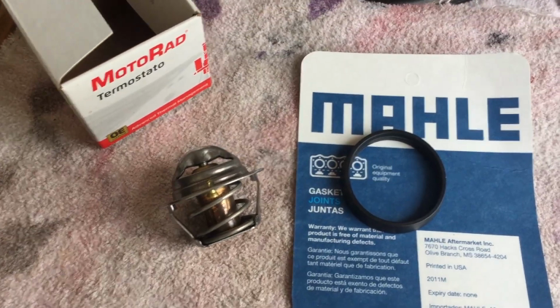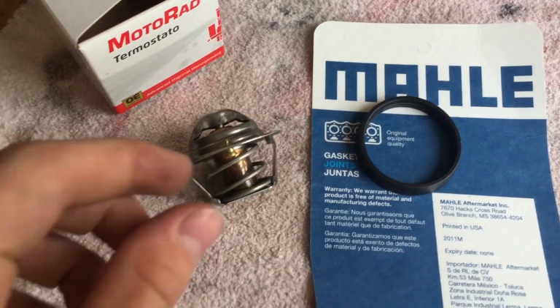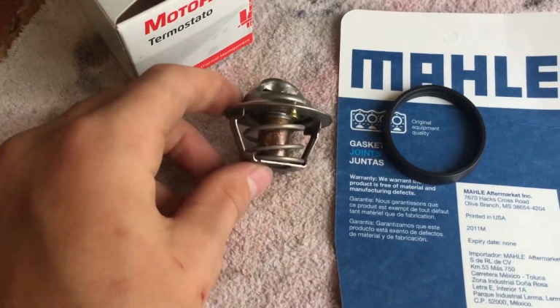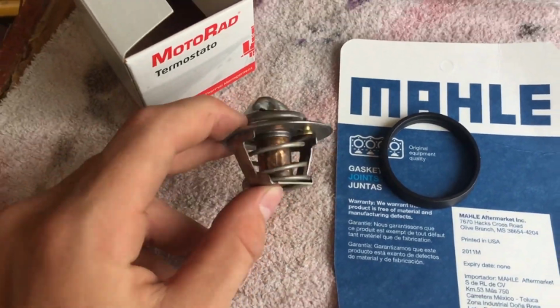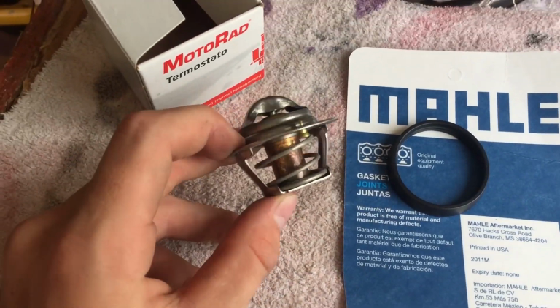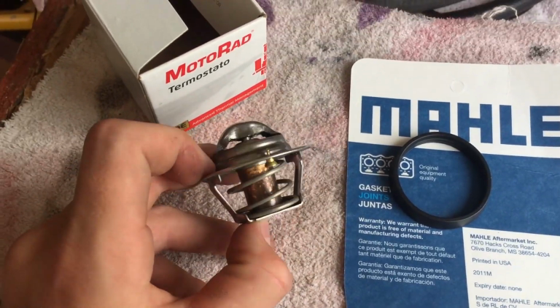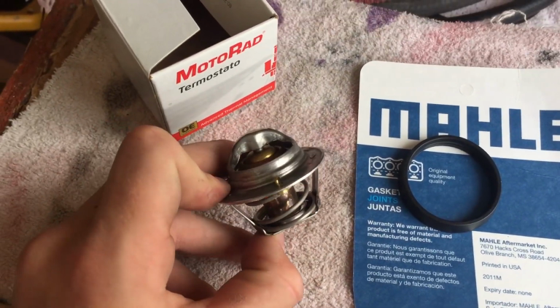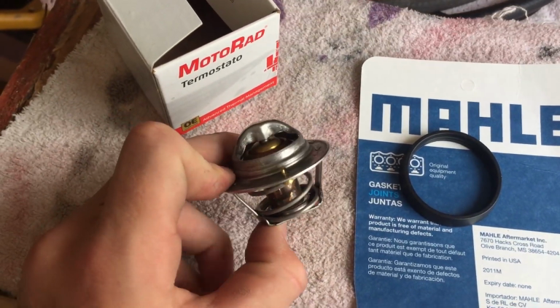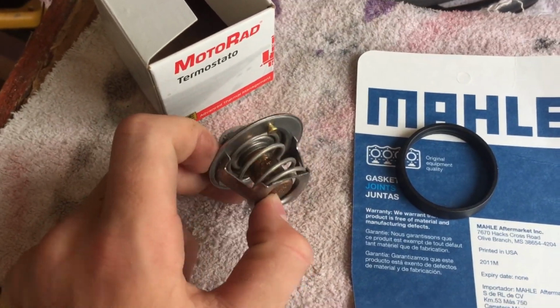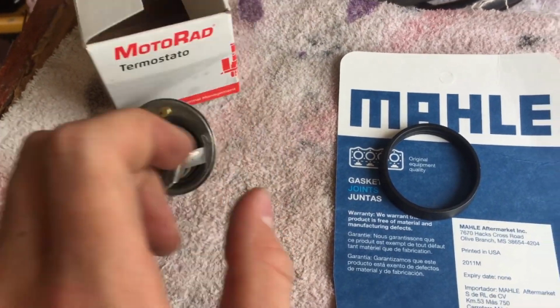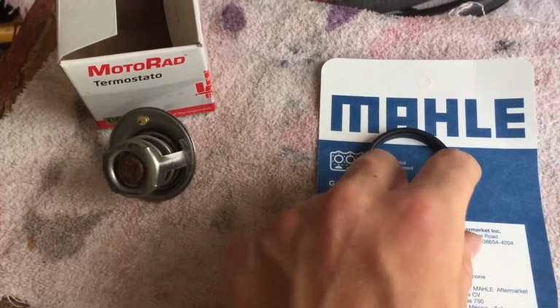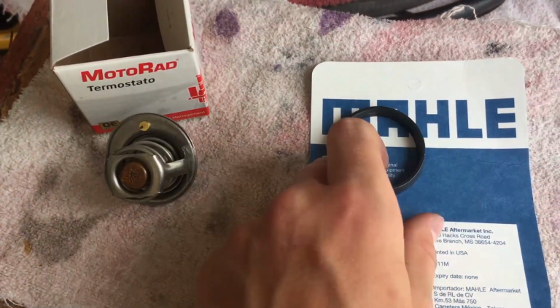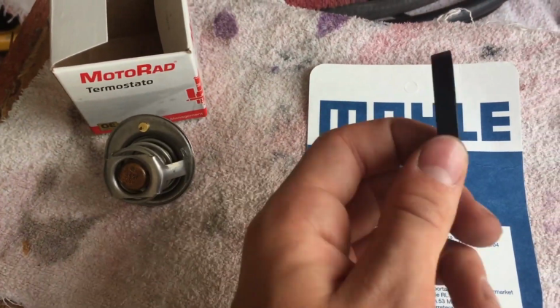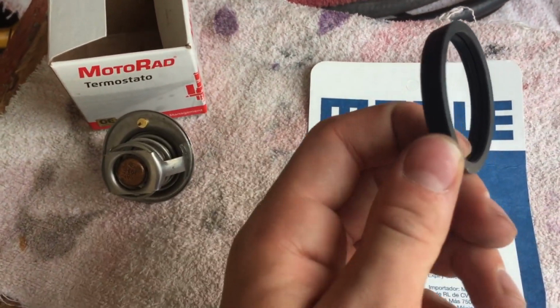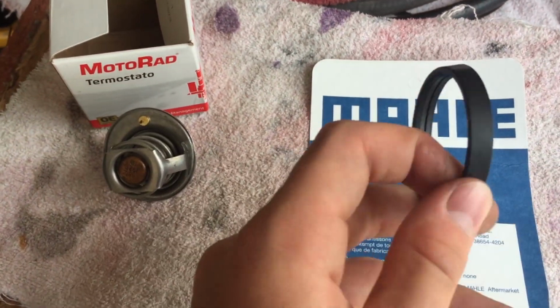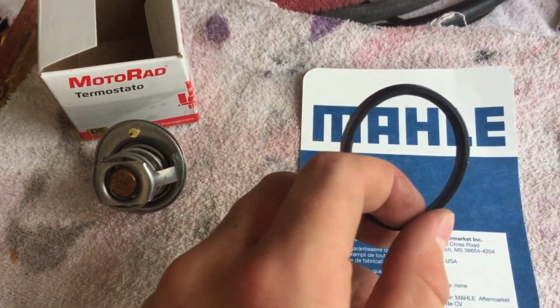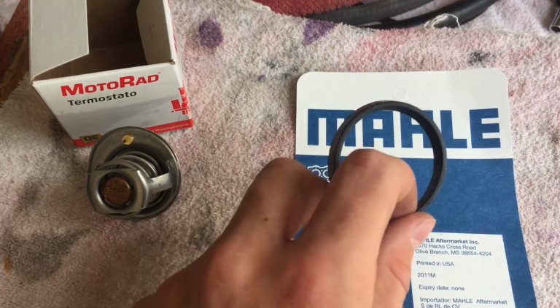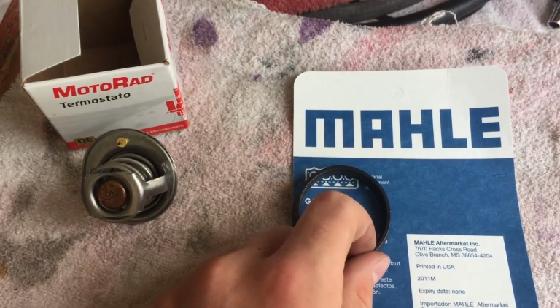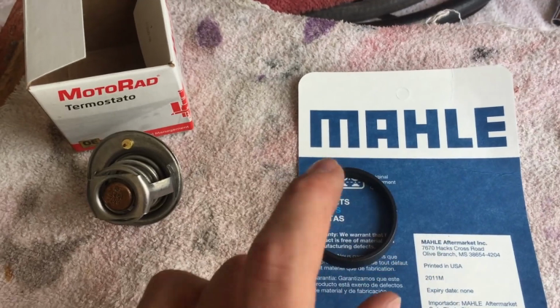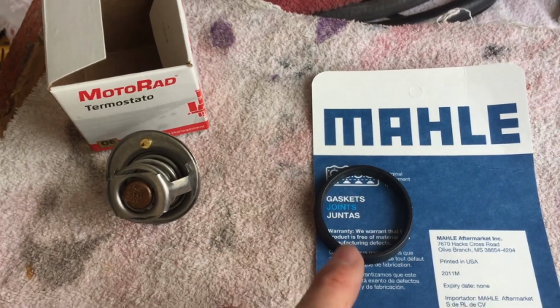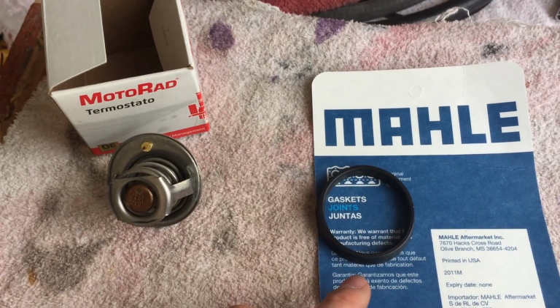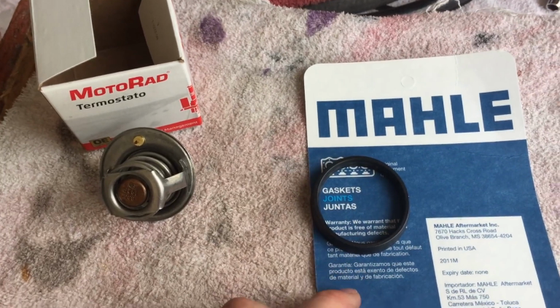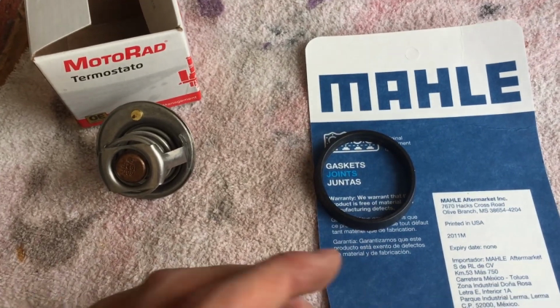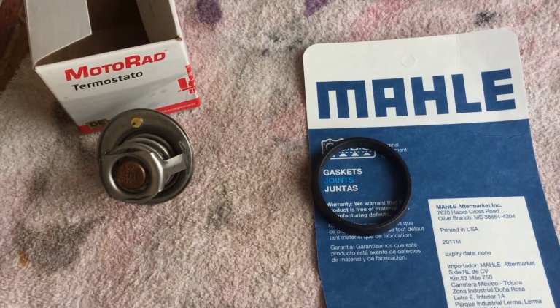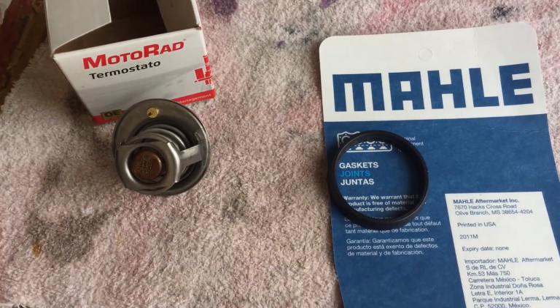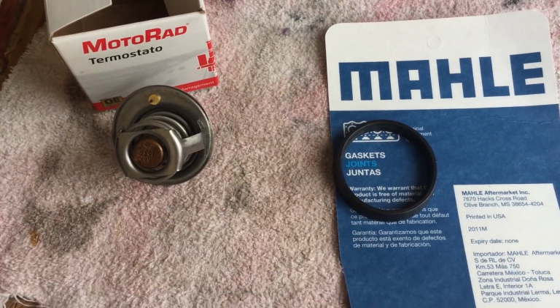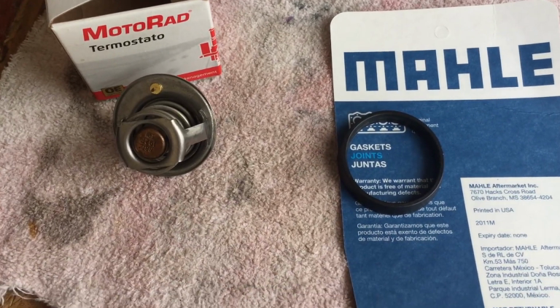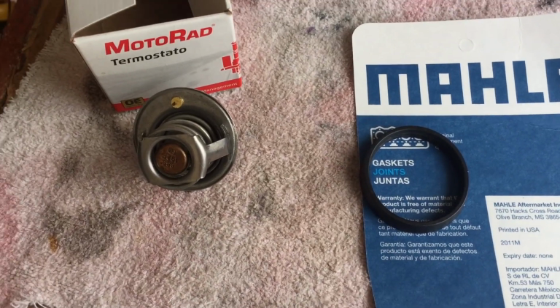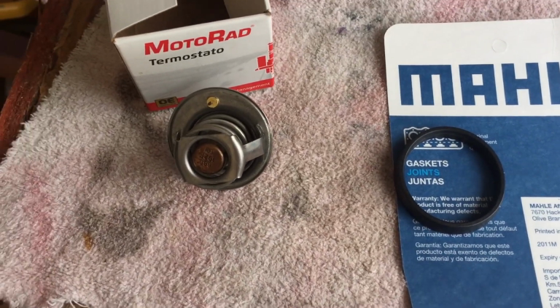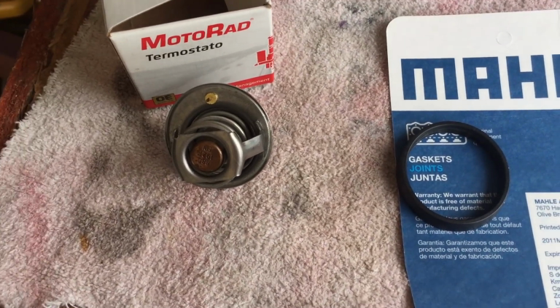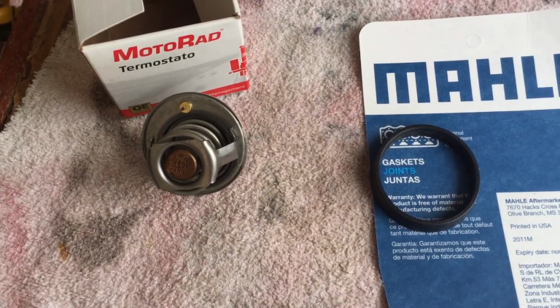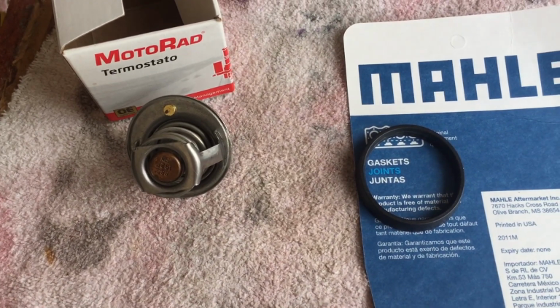Here's my new 180-degree thermostat and my new thermostat gasket. Don't reuse the old one — just get a new one. They're only about a dollar.